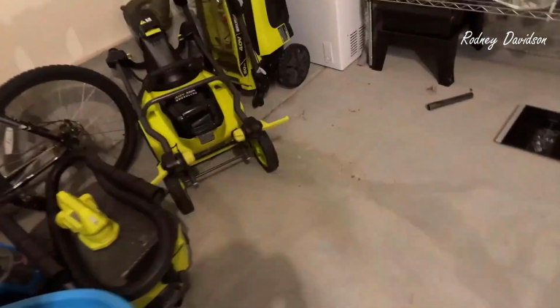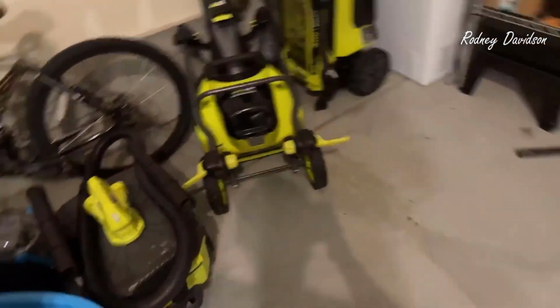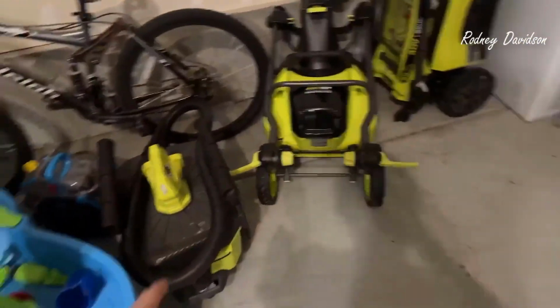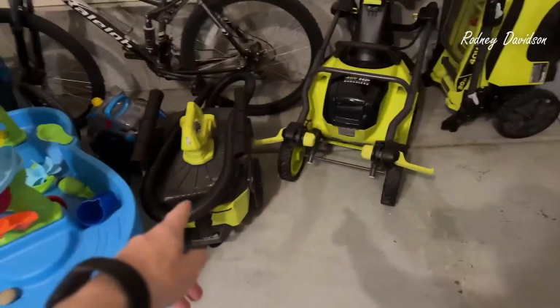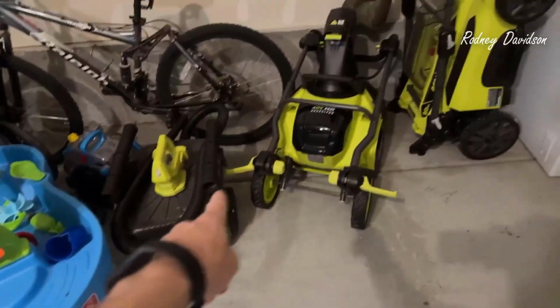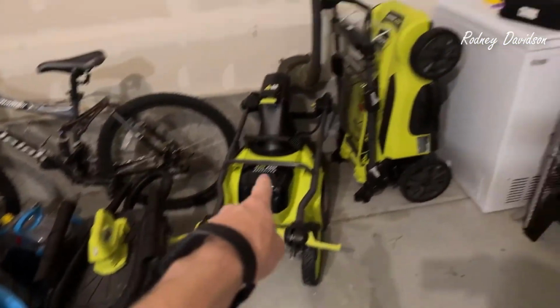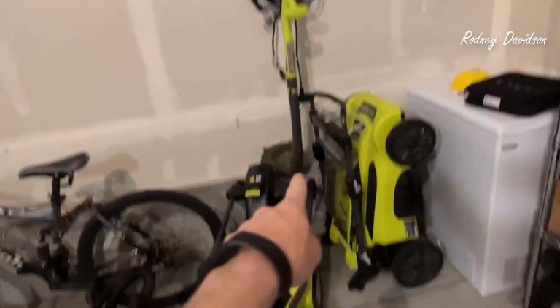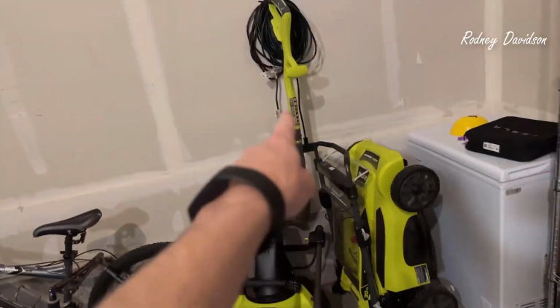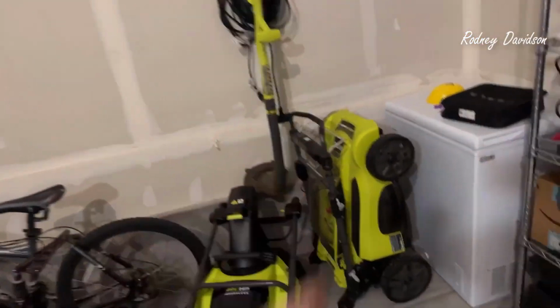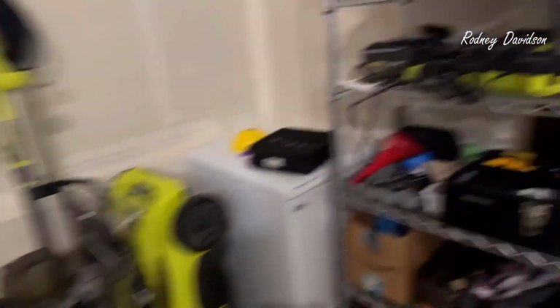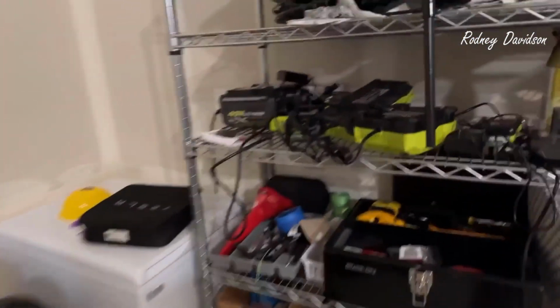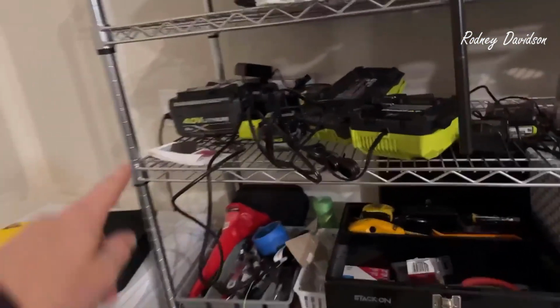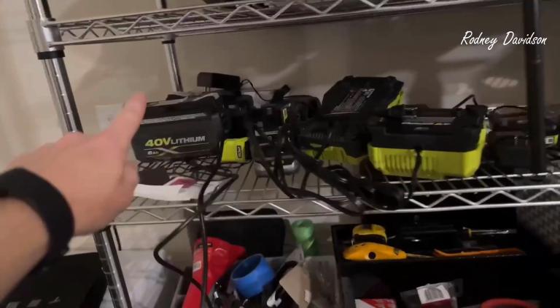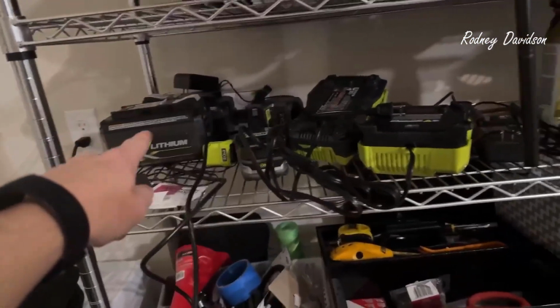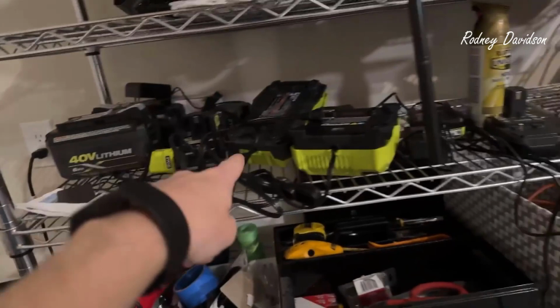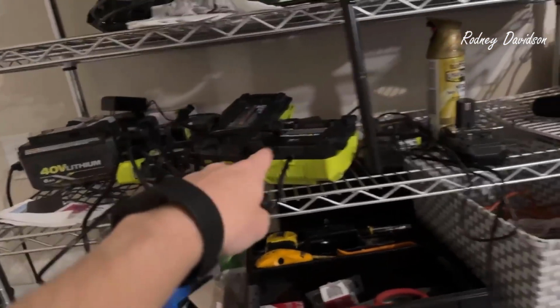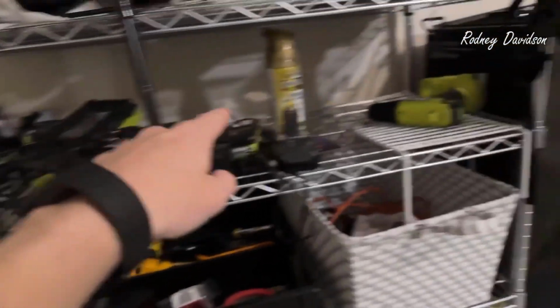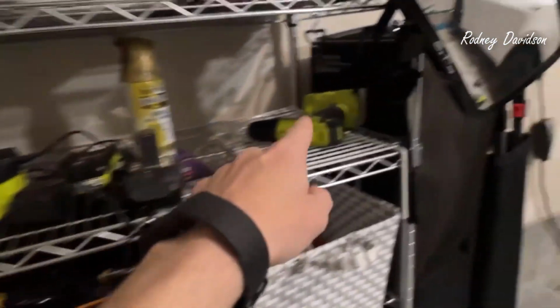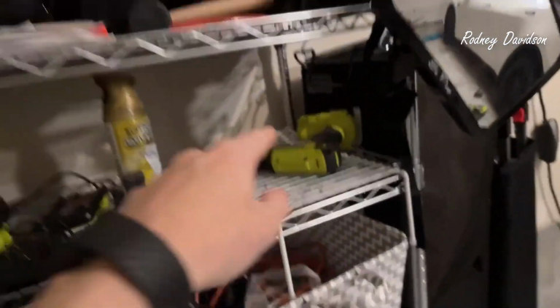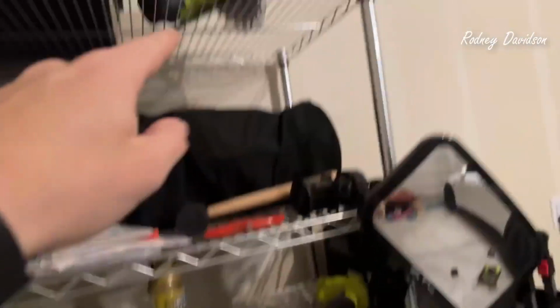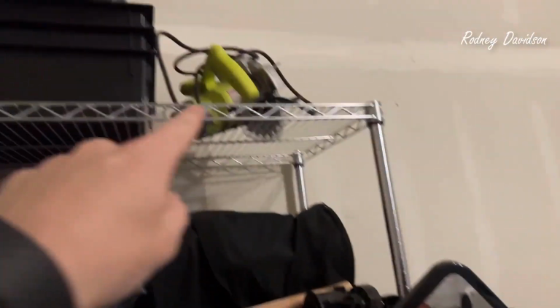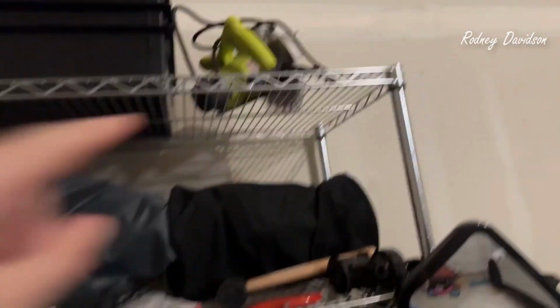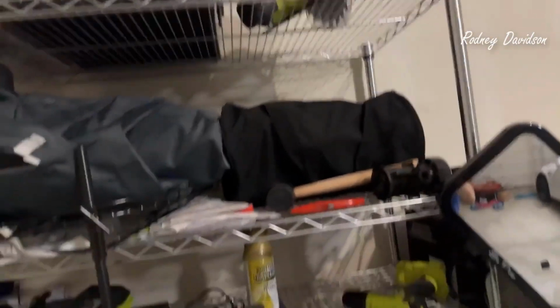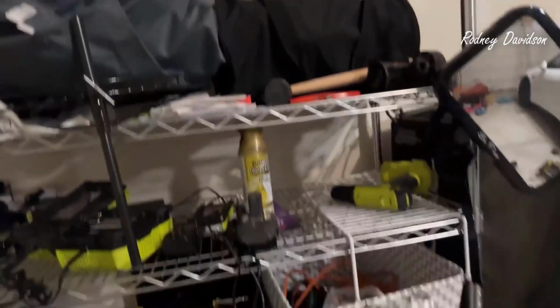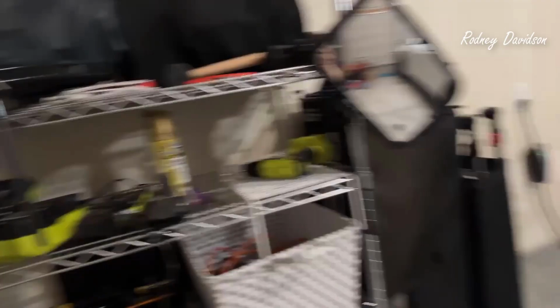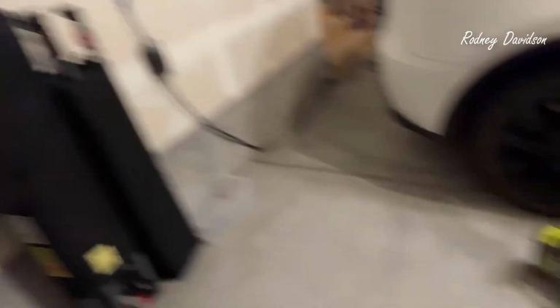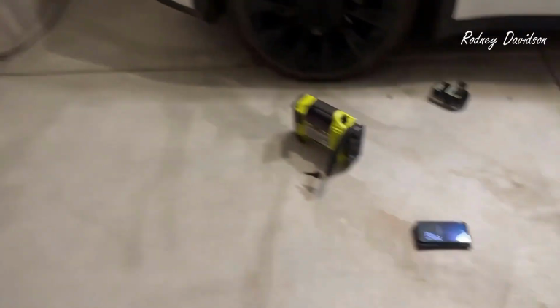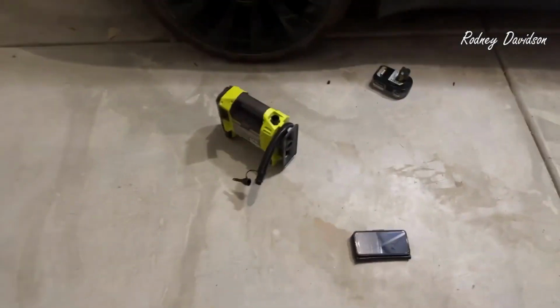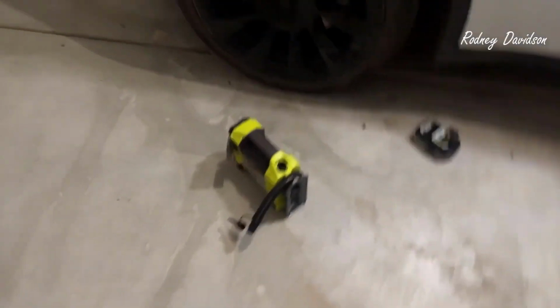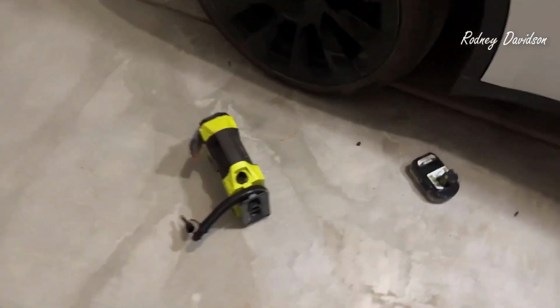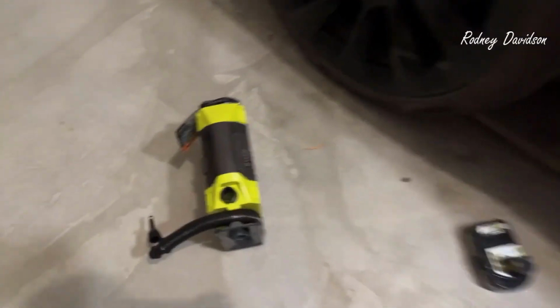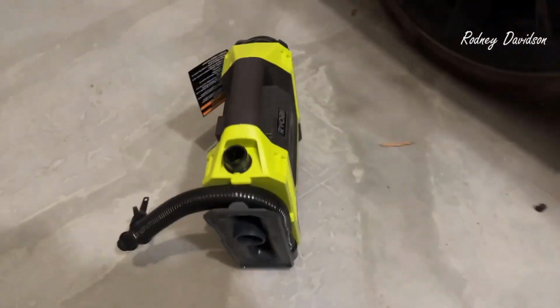Now, the reason I chose Ryobi — as you can tell, I have a number of different tools. I have a number of batteries and chargers. I have a drill and I have a saw. And so when I needed an air compressor, this was the obvious choice.